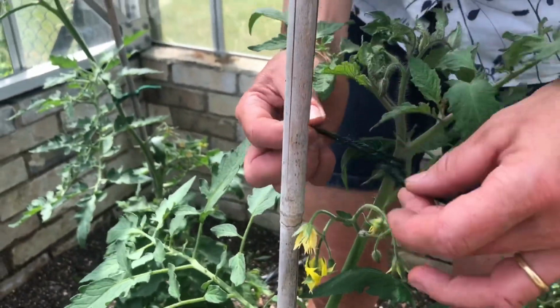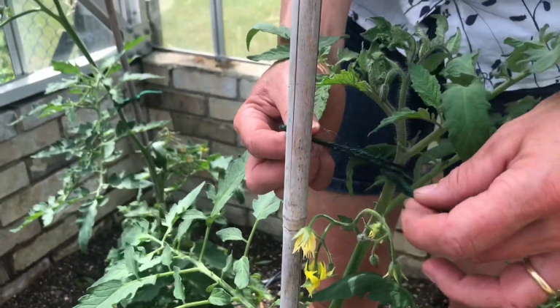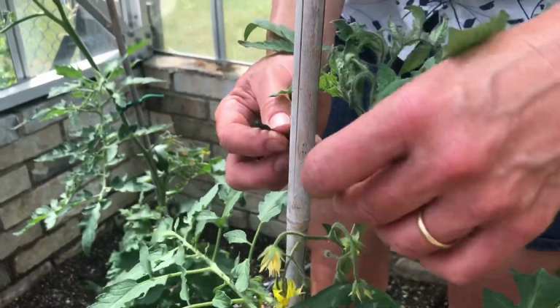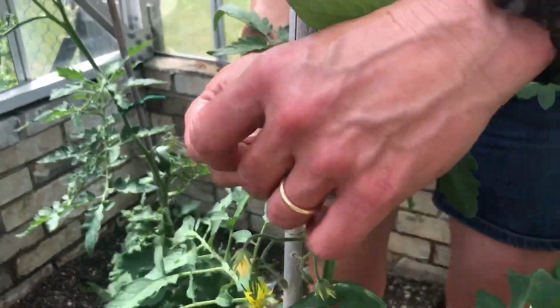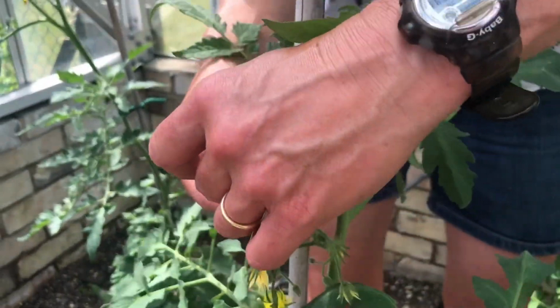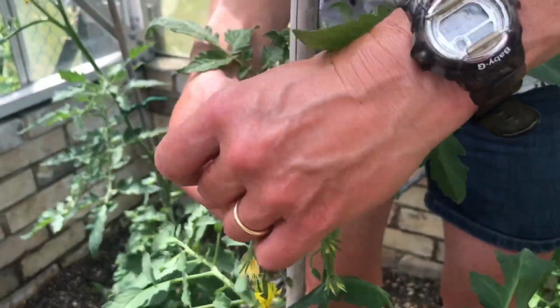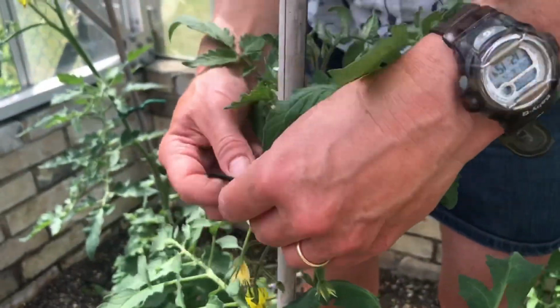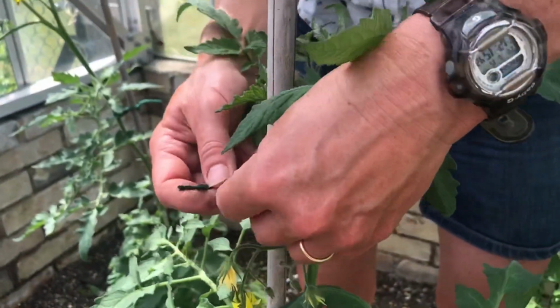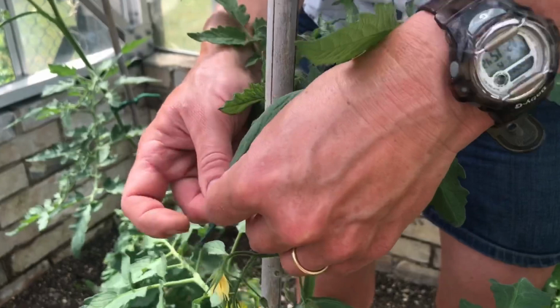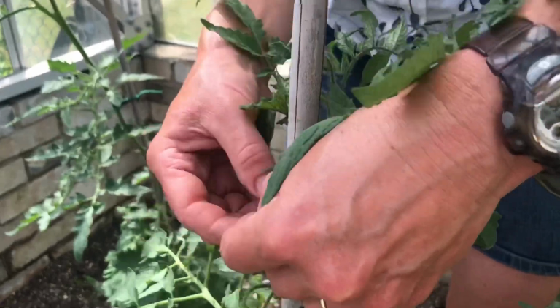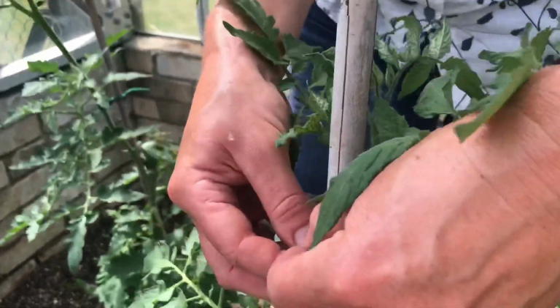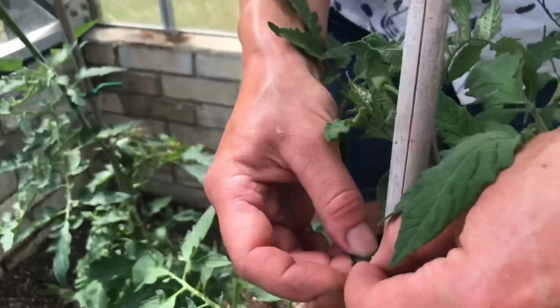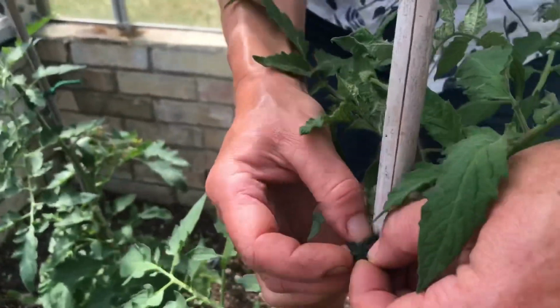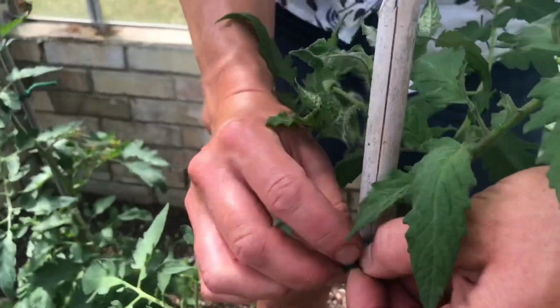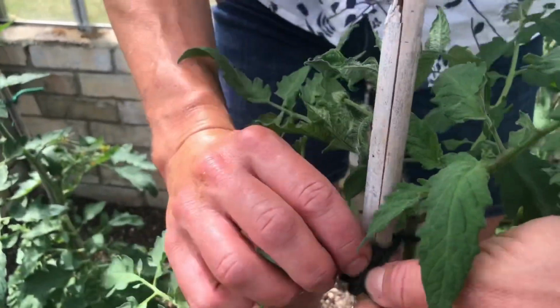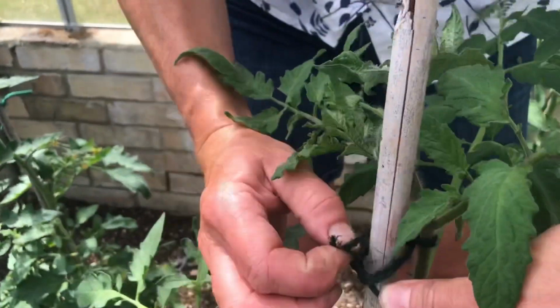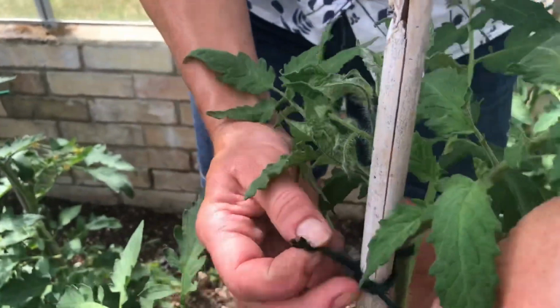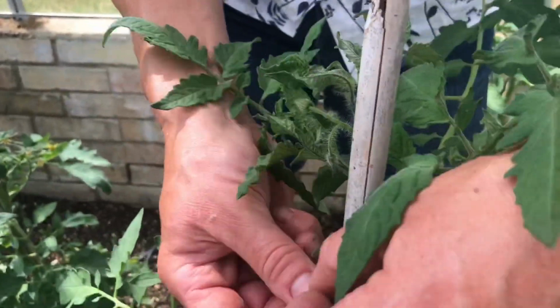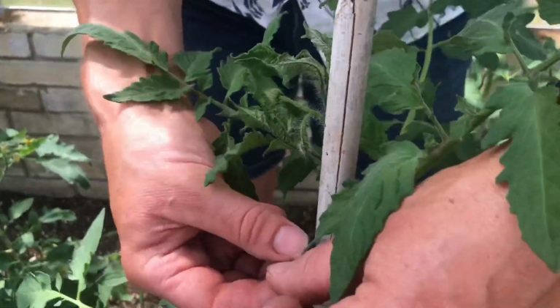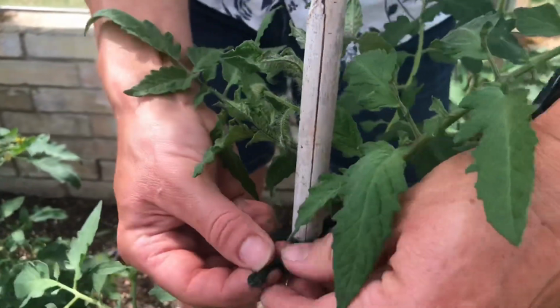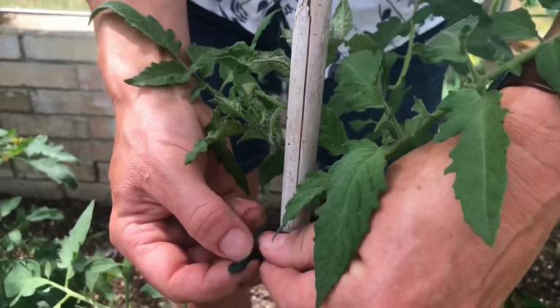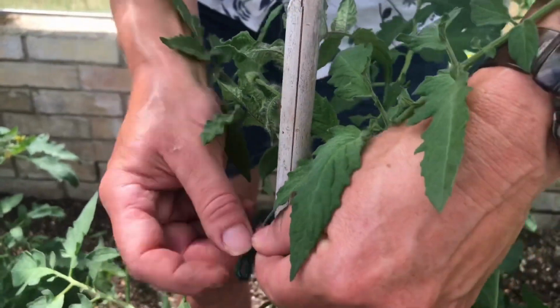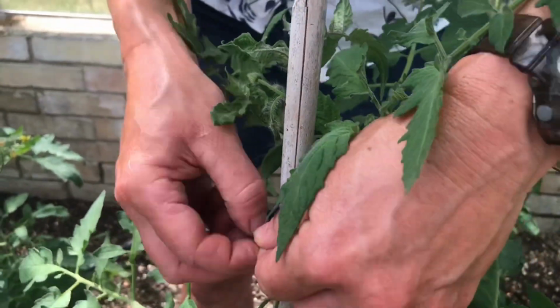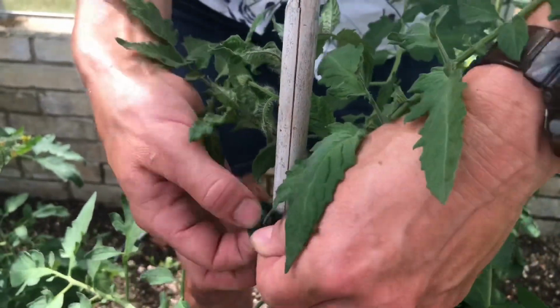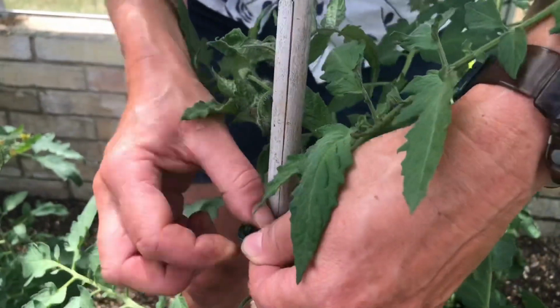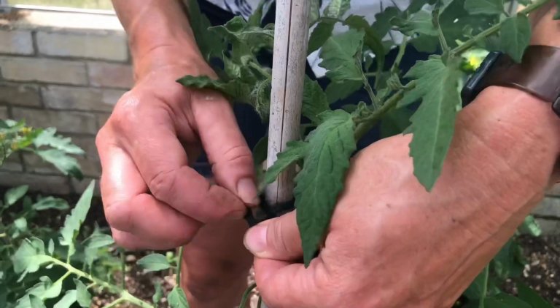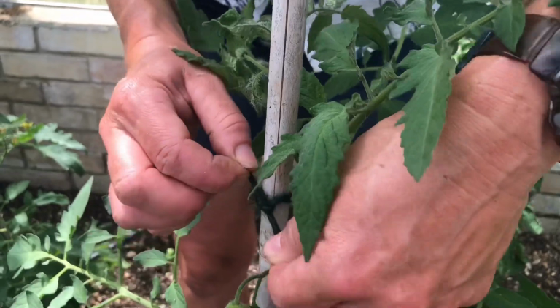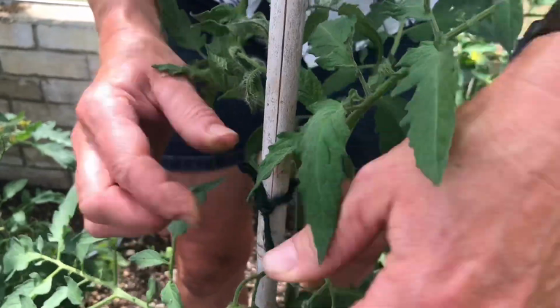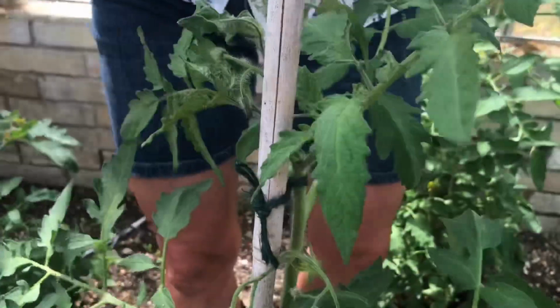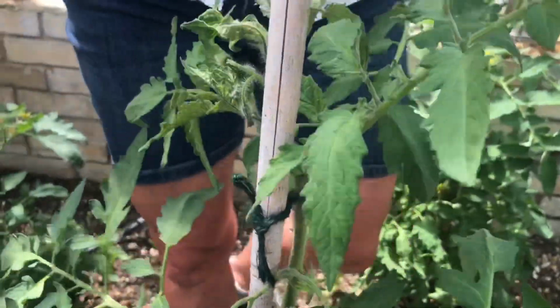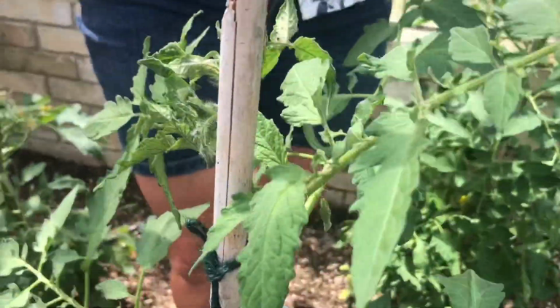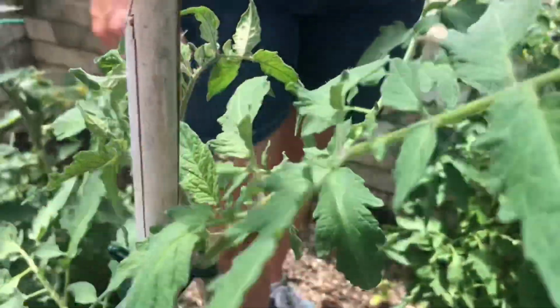You can use normal jute string, but double it over because you don't want to damage the tomato stem — doubling it is just a bit kinder on the plant. Cross over, tie behind, double granny knot, and you're away!